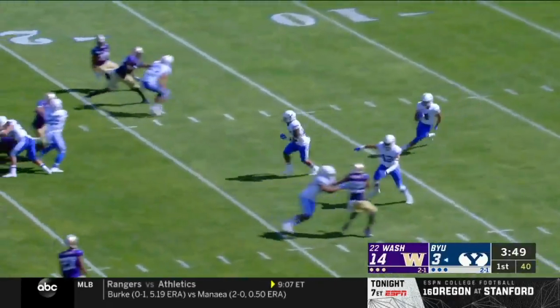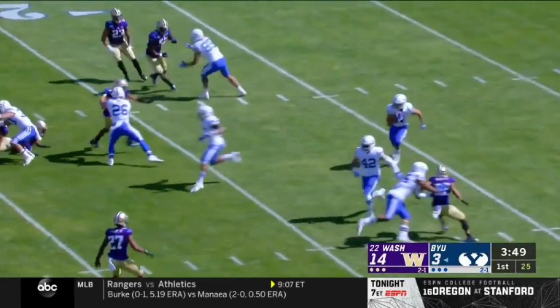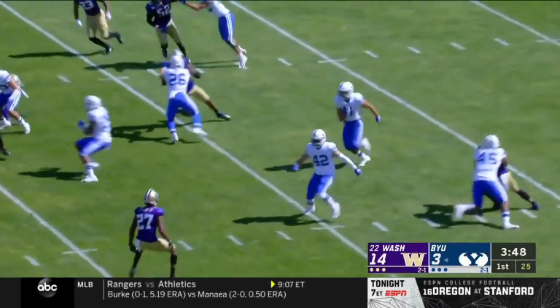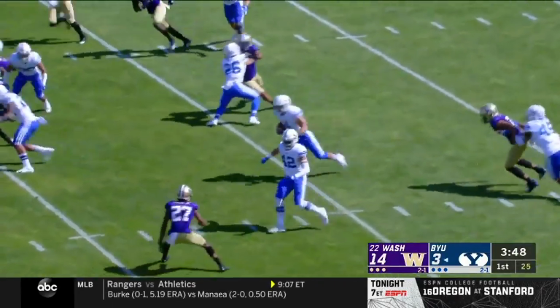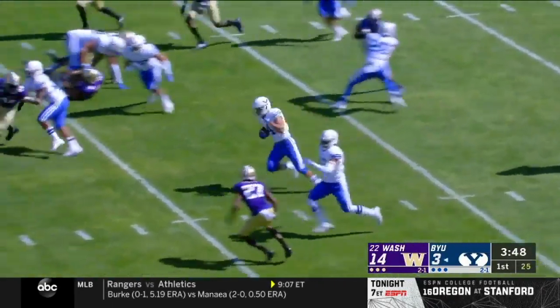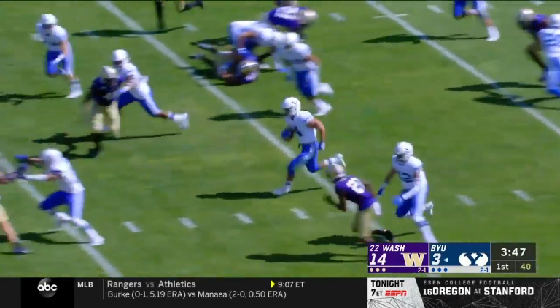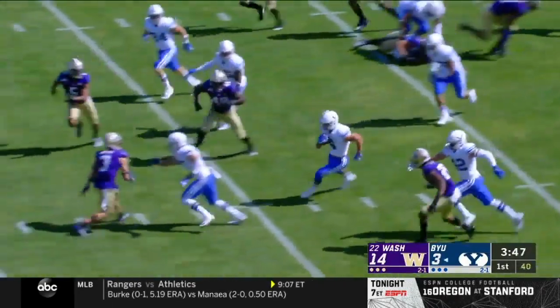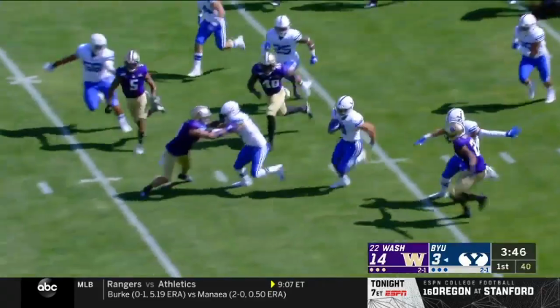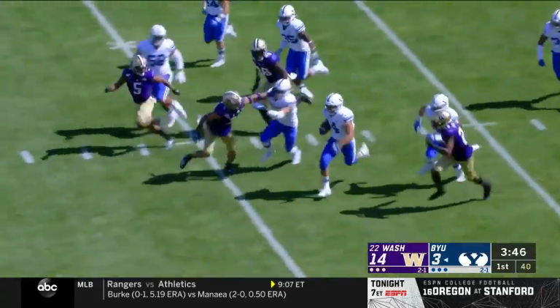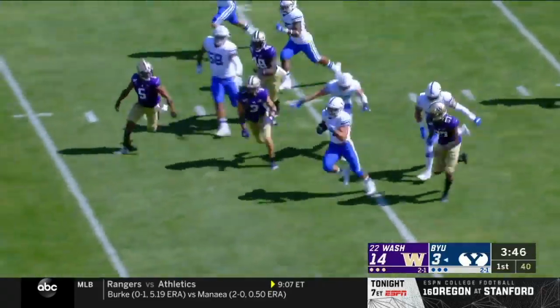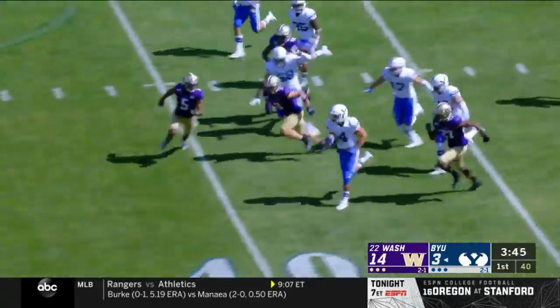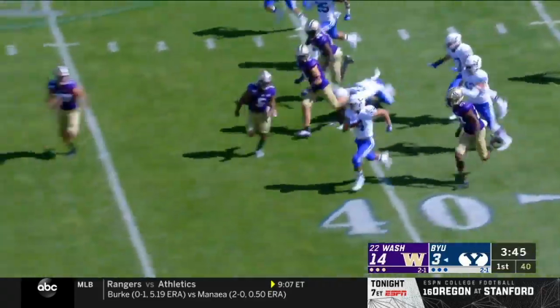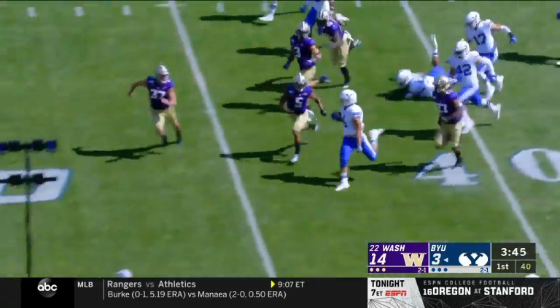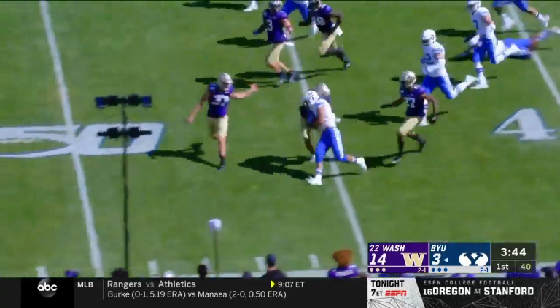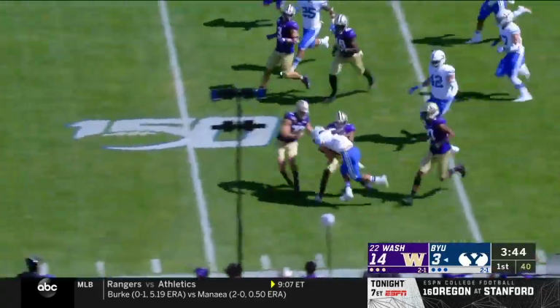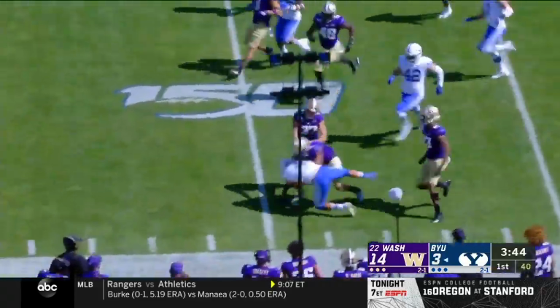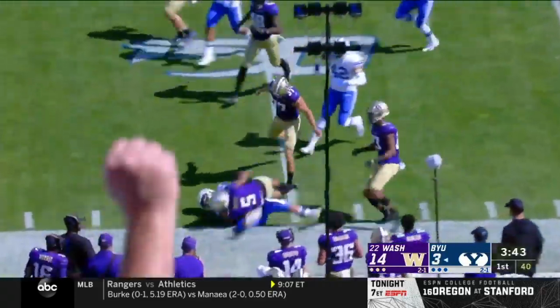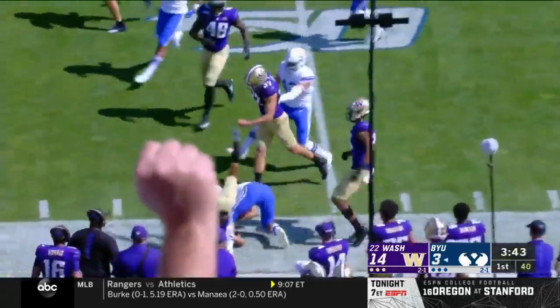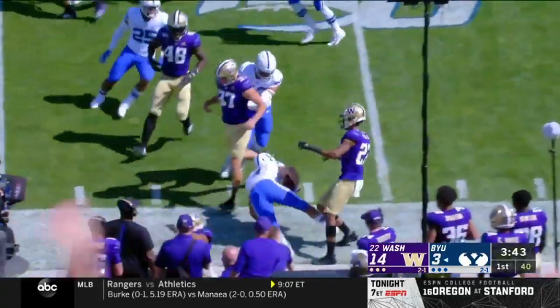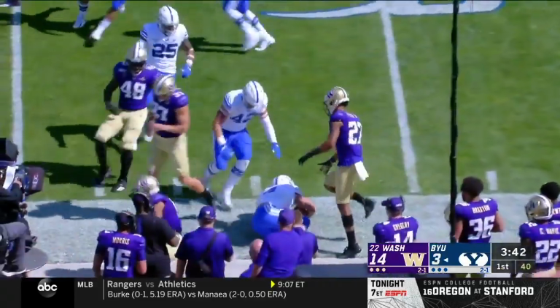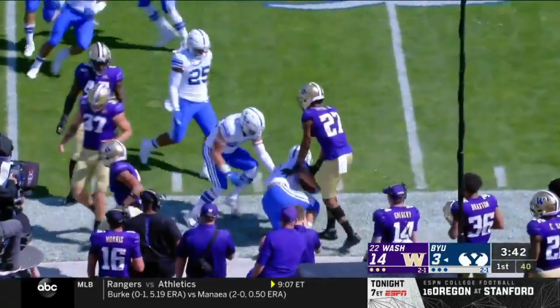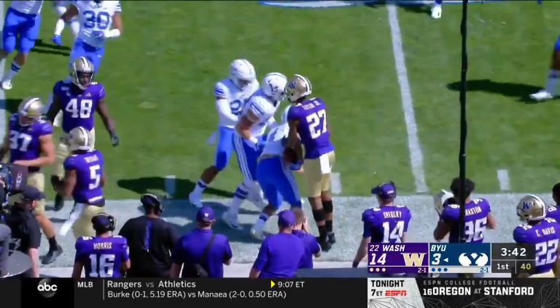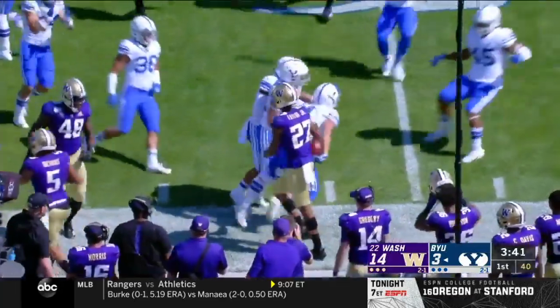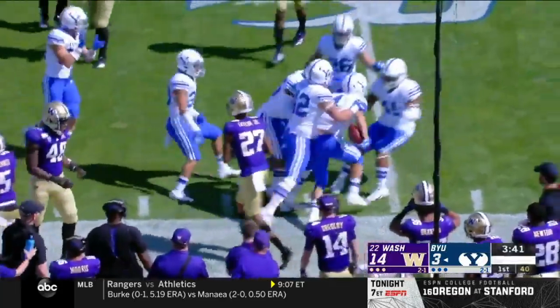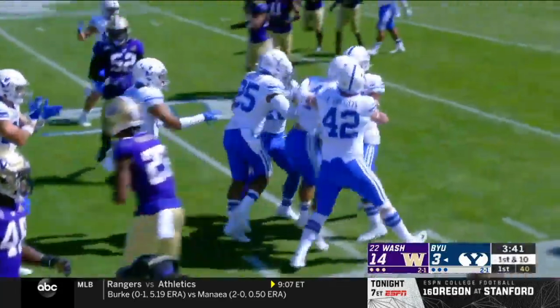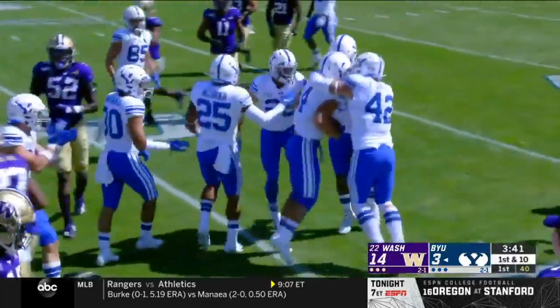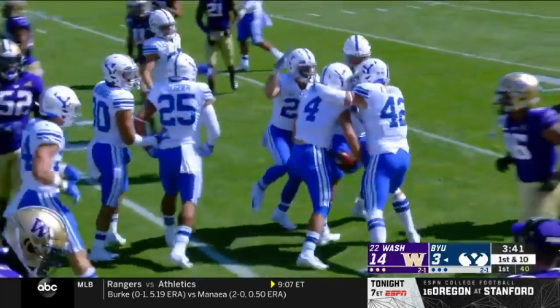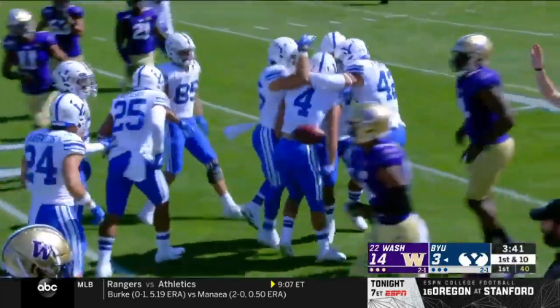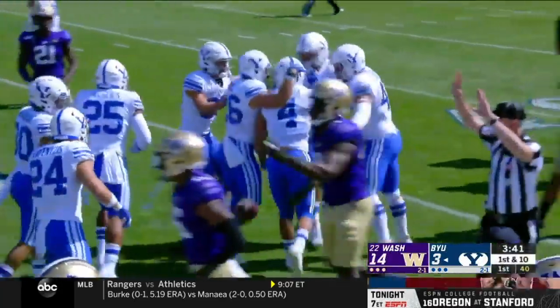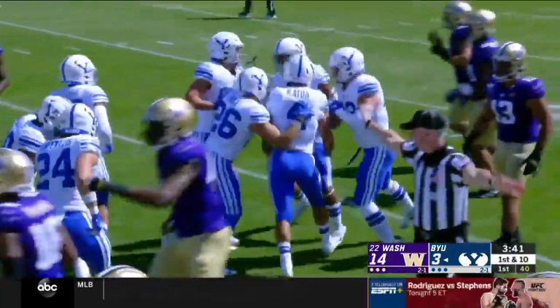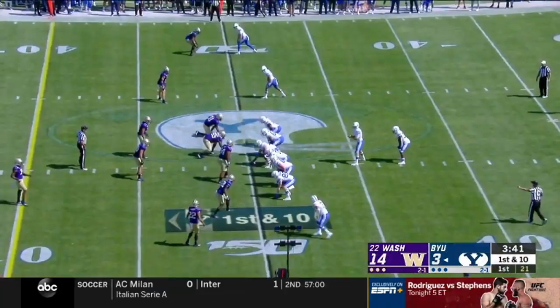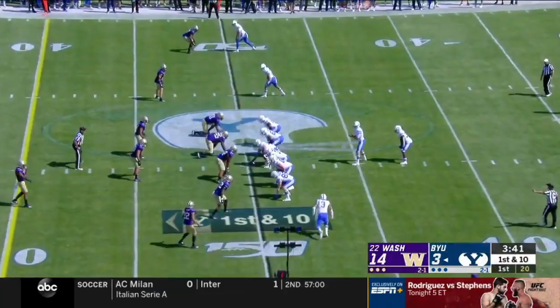Lopini Katoa will run it out. Katoa, nice run! Lopini Katoa — how about that? Out to midfield, it's a 48-yard return.